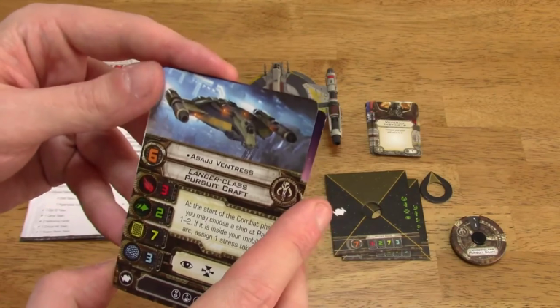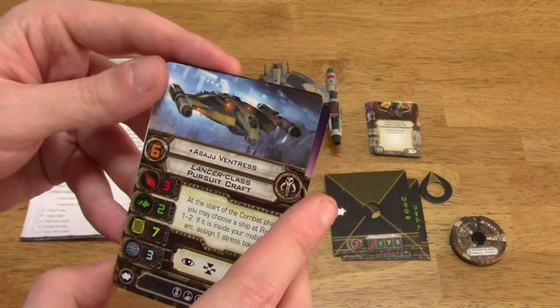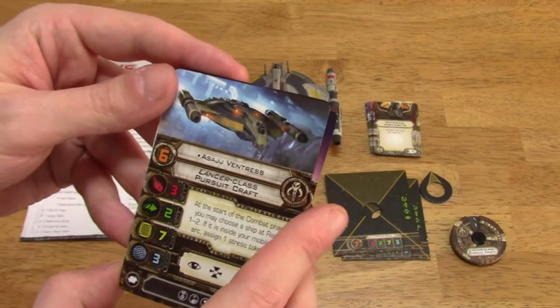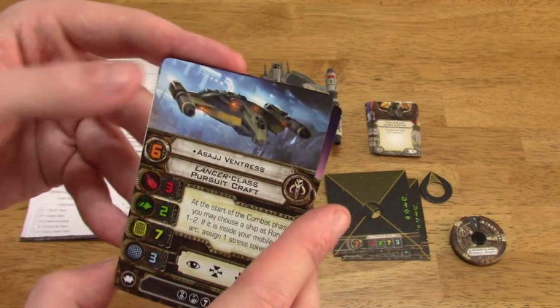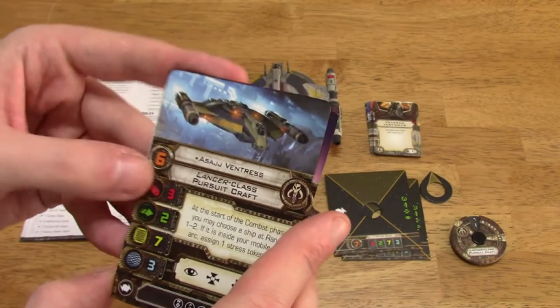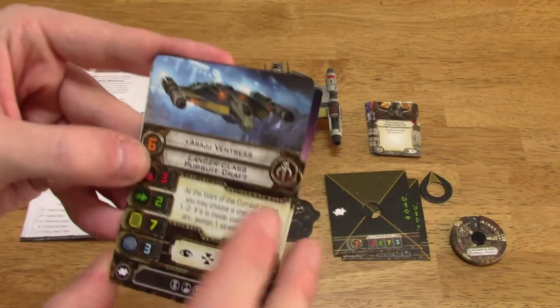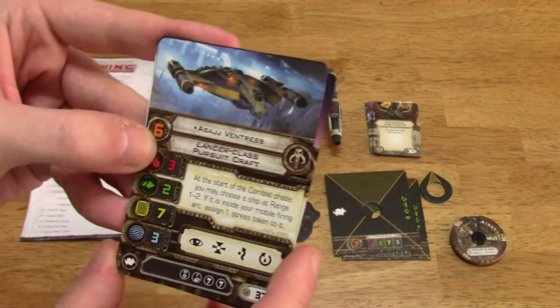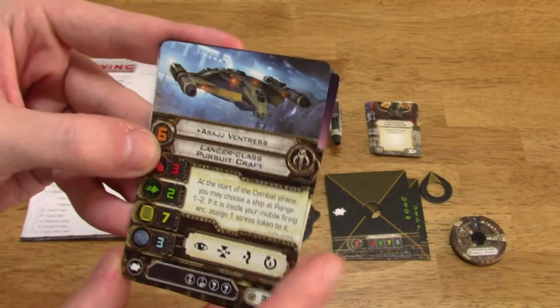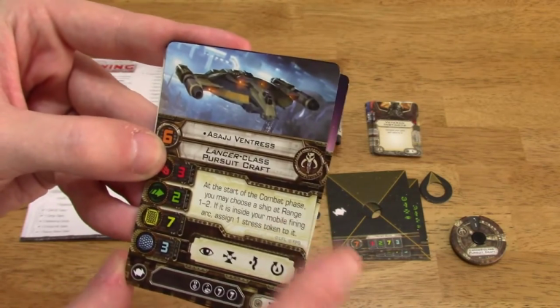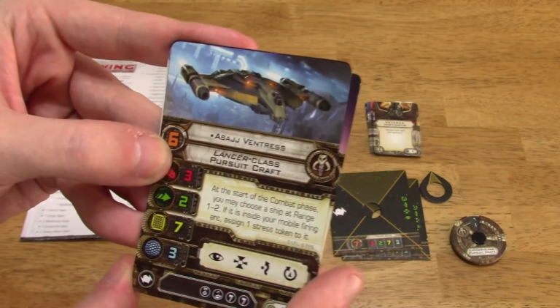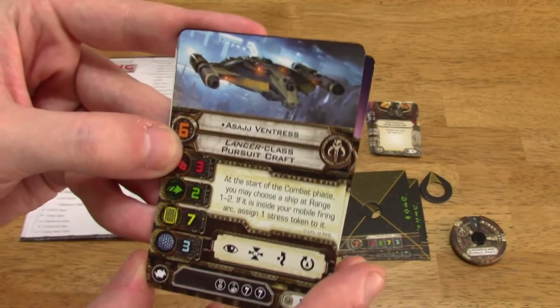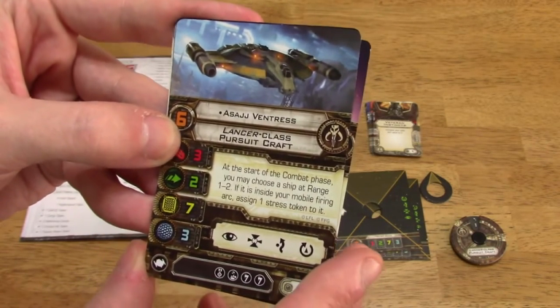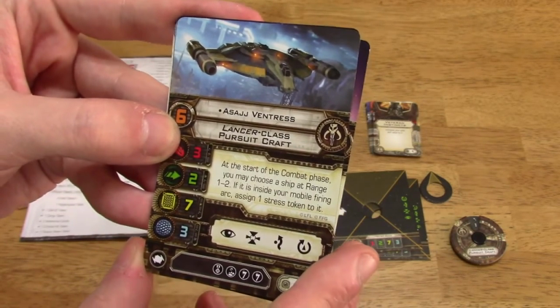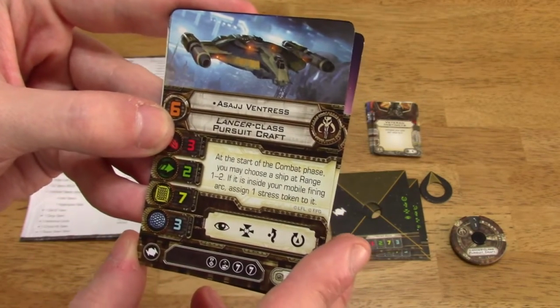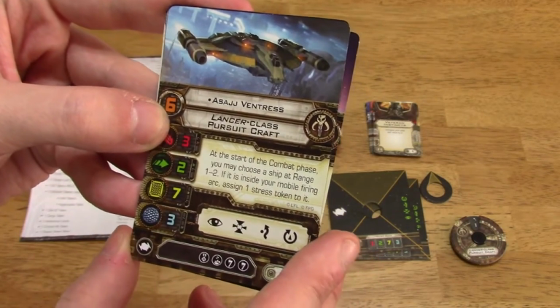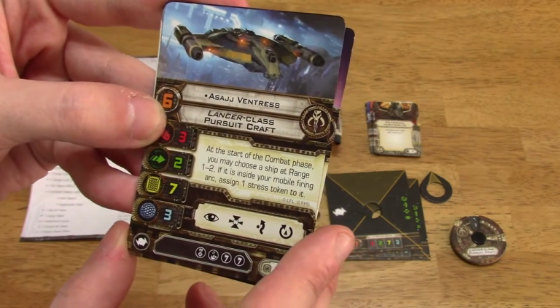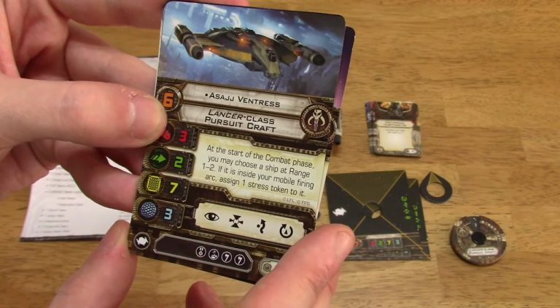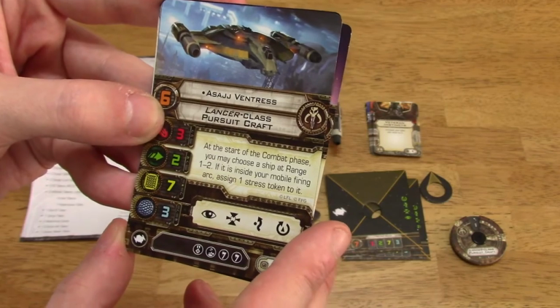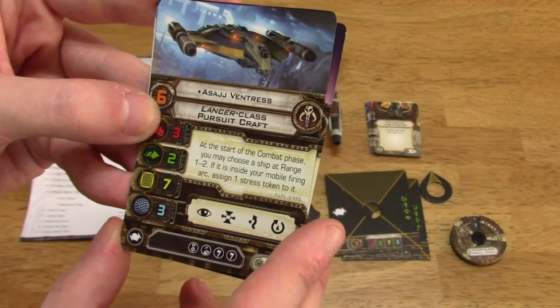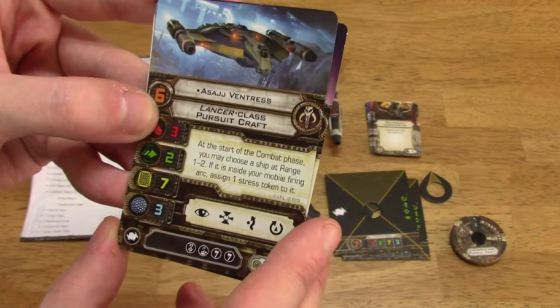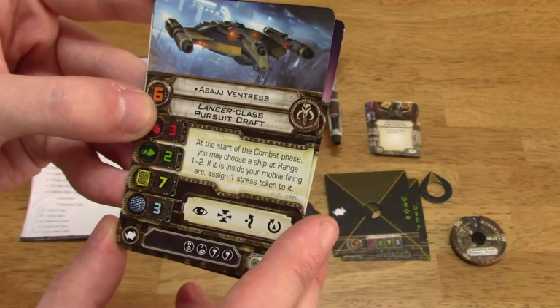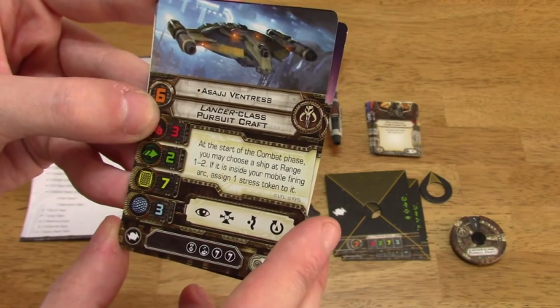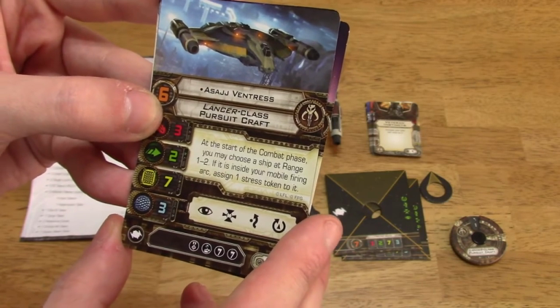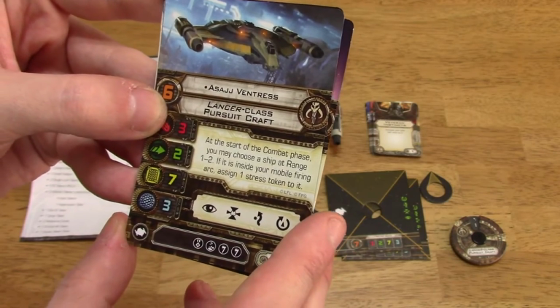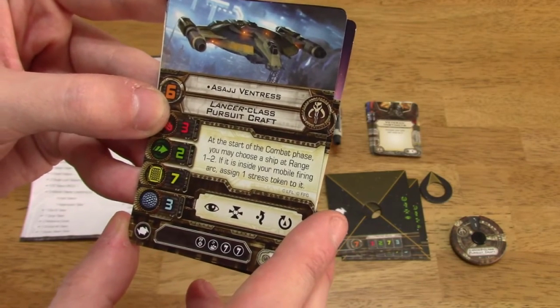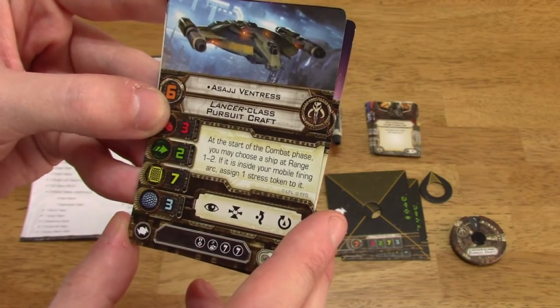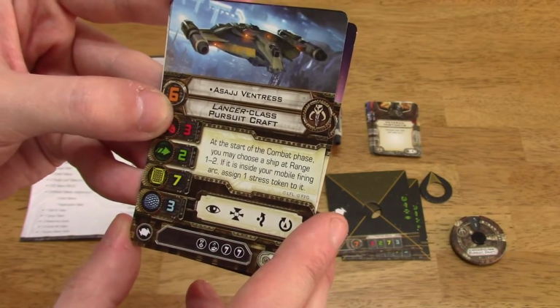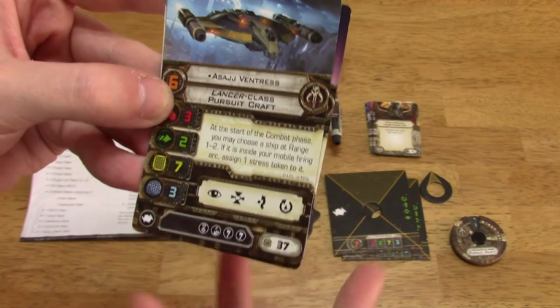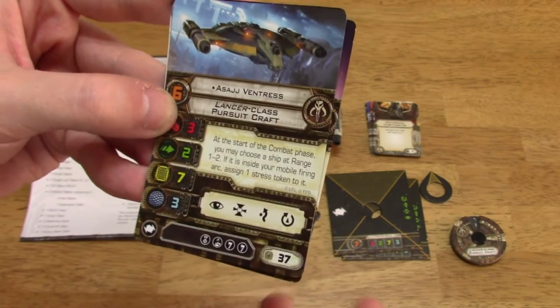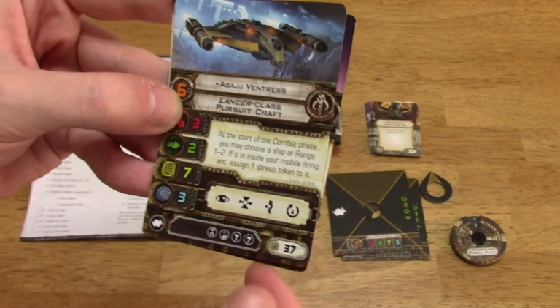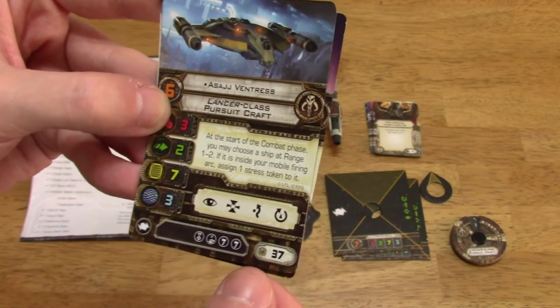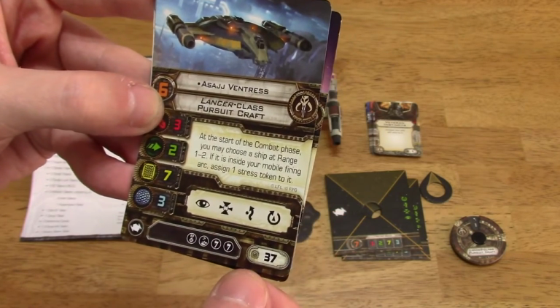Asajj Ventress. At the start of the combat phase, you may choose a ship at range 1 to 2. If it is inside your mobile firing arc, assign one stress token to it. Cost of 37.